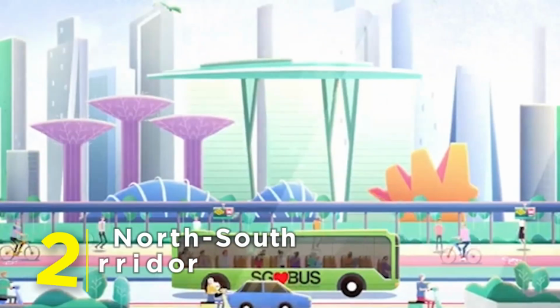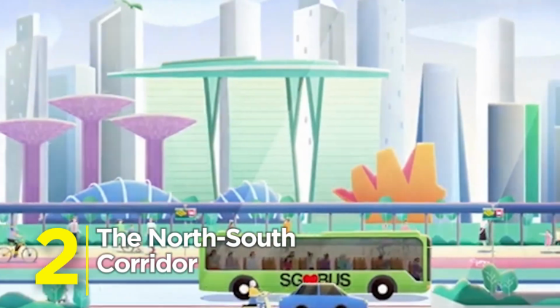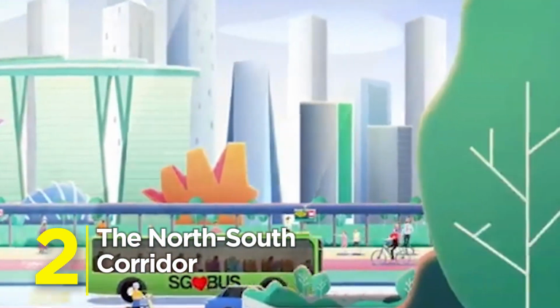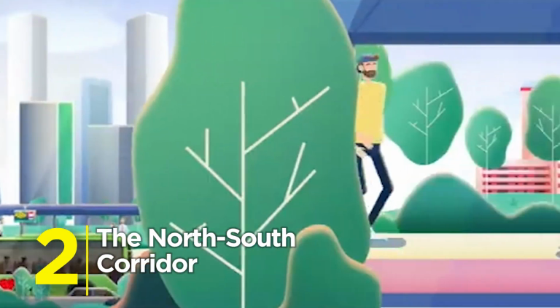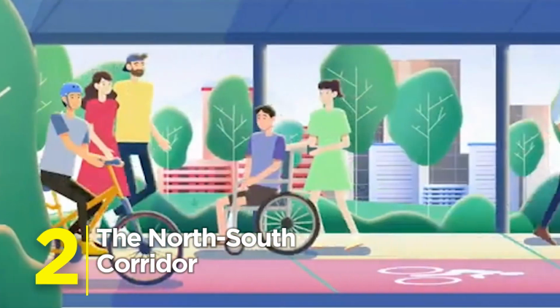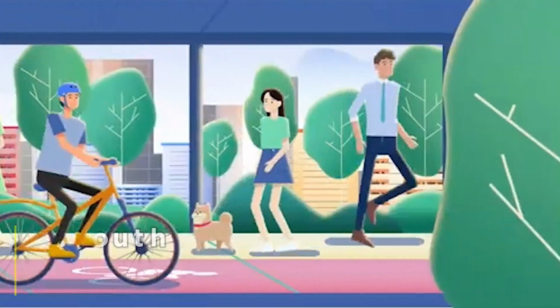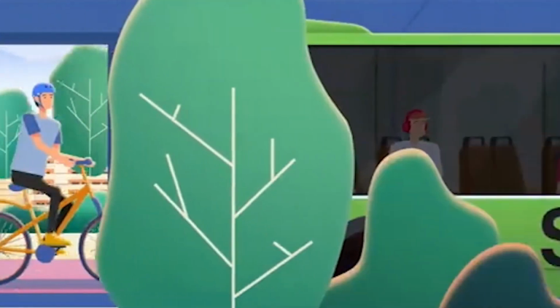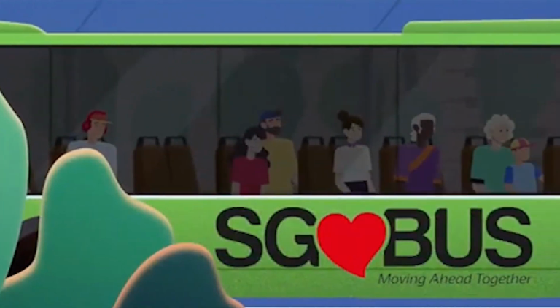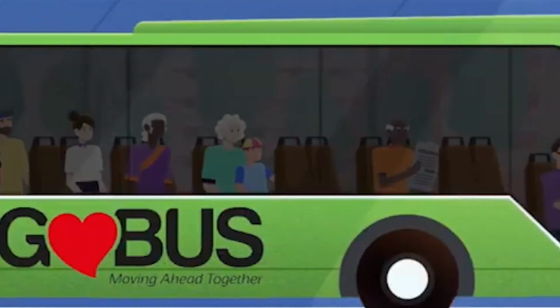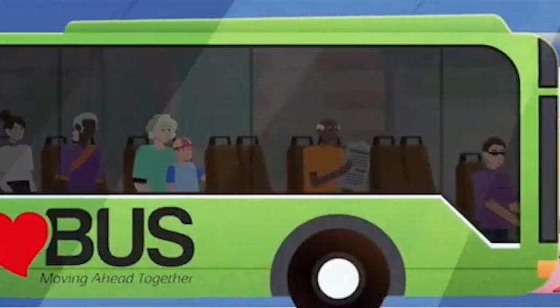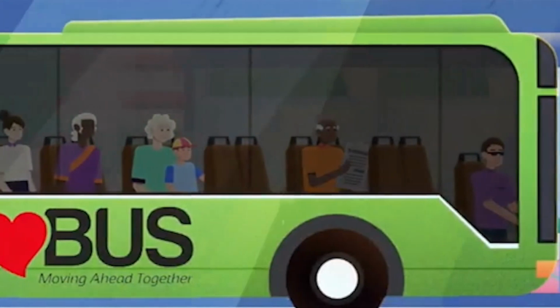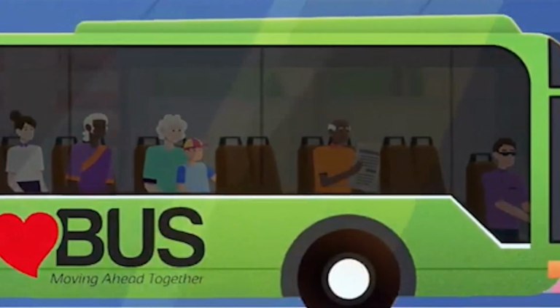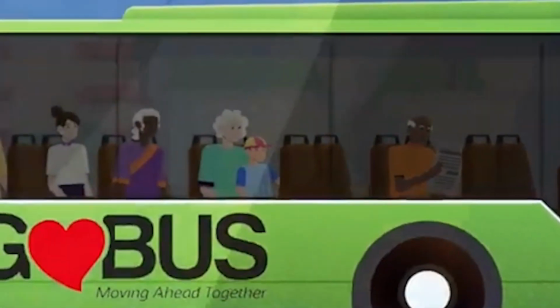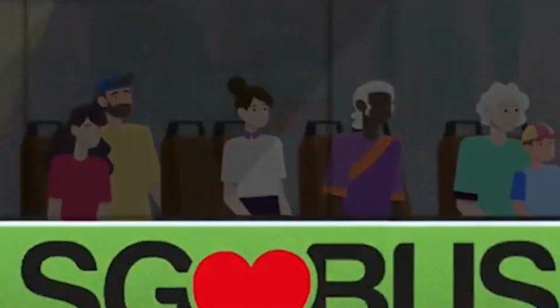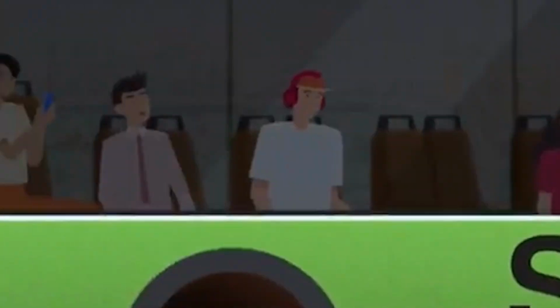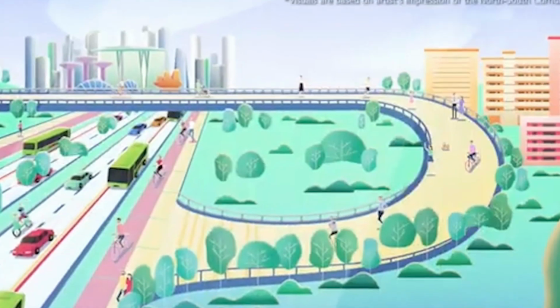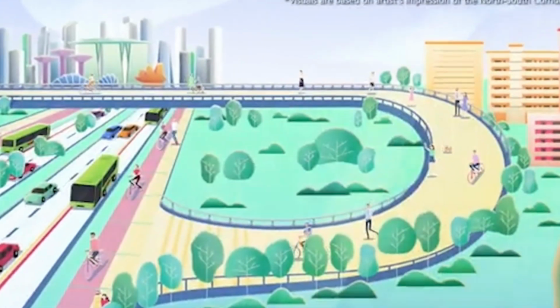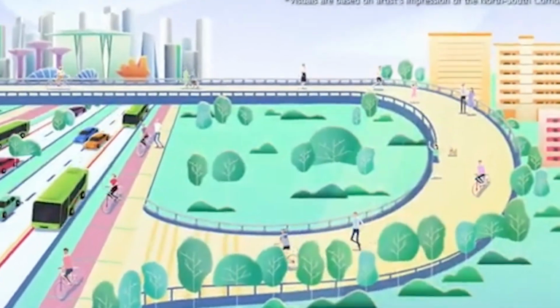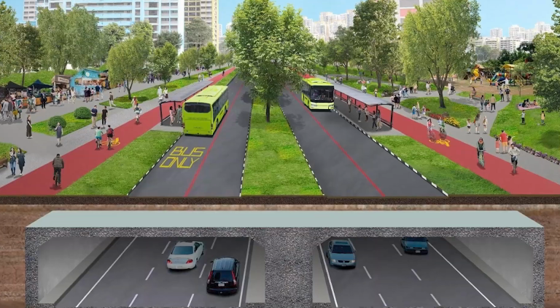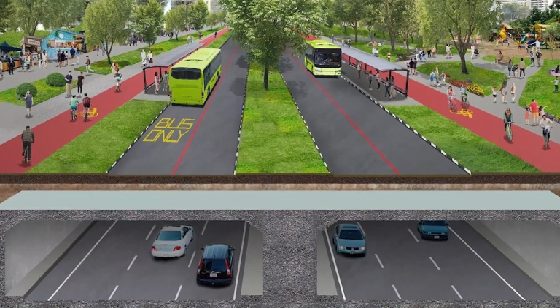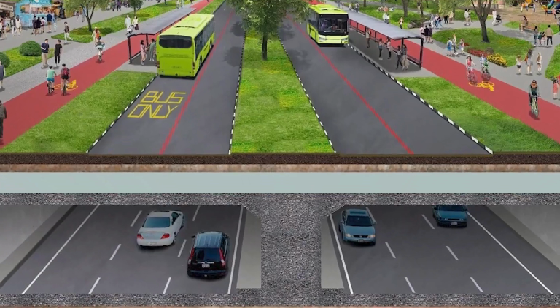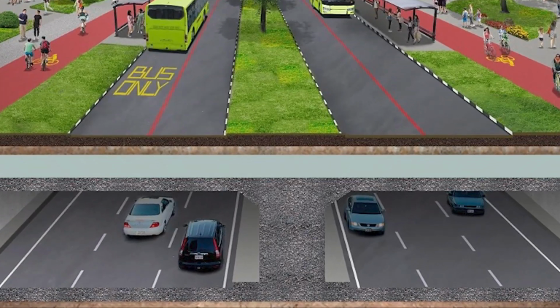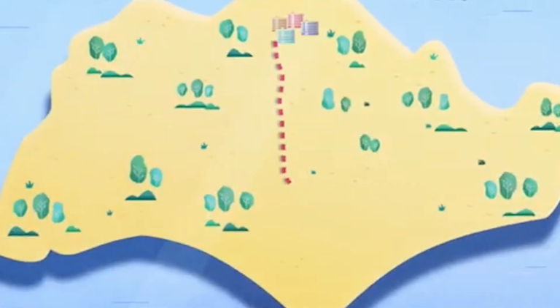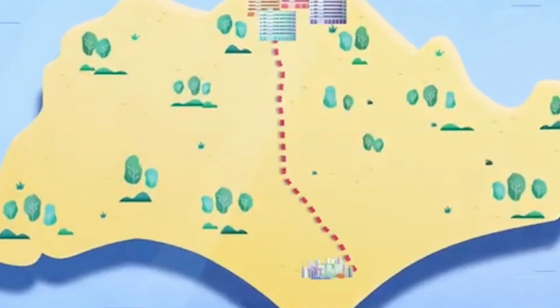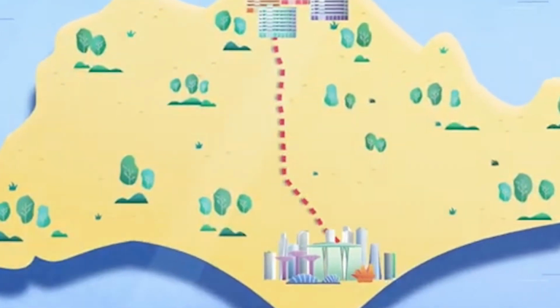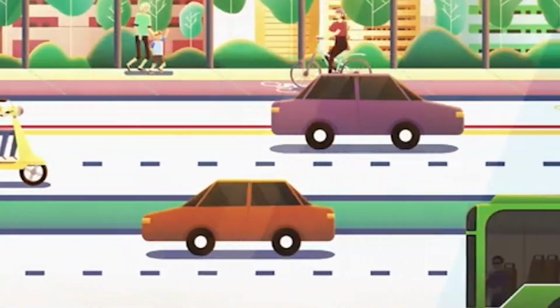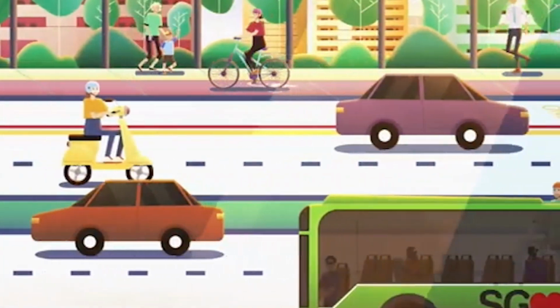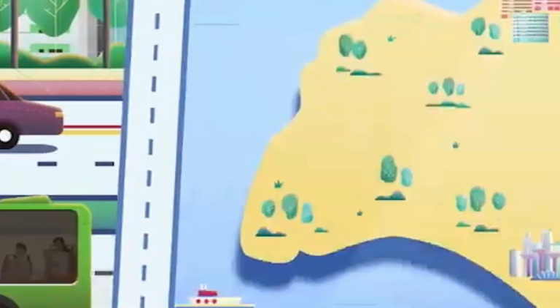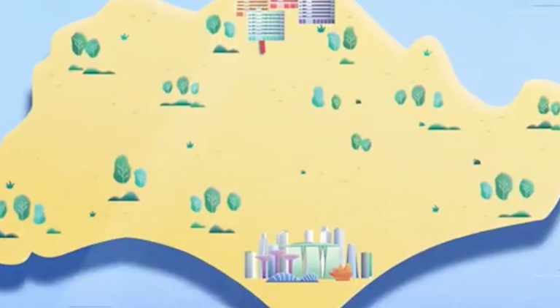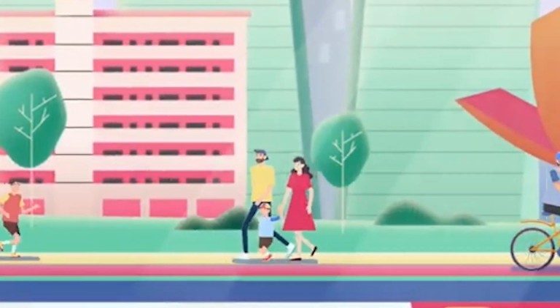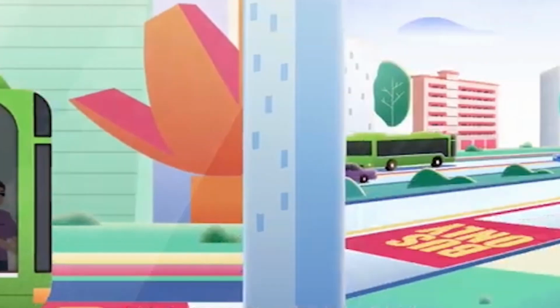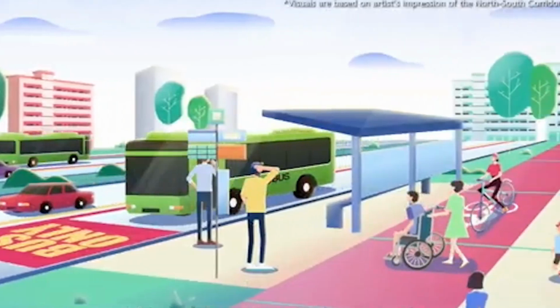Number 2: The North-South Corridor — Singapore's first integrated transport superhighway. Dedicated bus lanes, bike paths, and underground tunnels all stacked together. It's vertical mobility like you've never seen before.